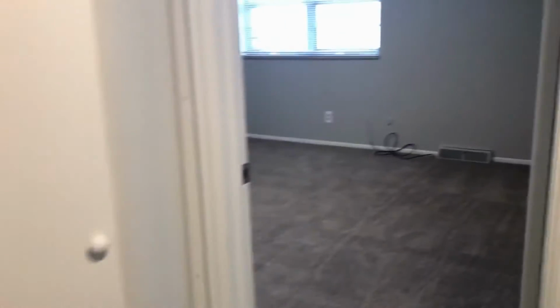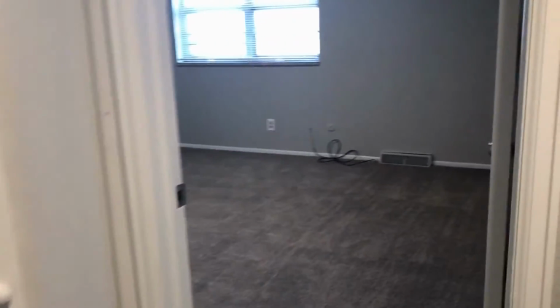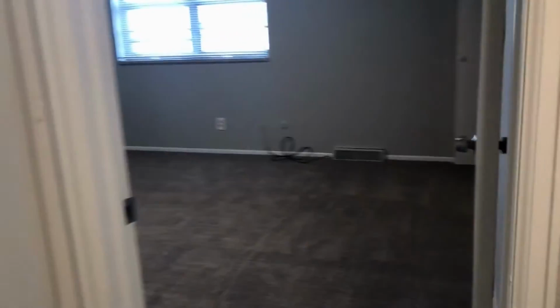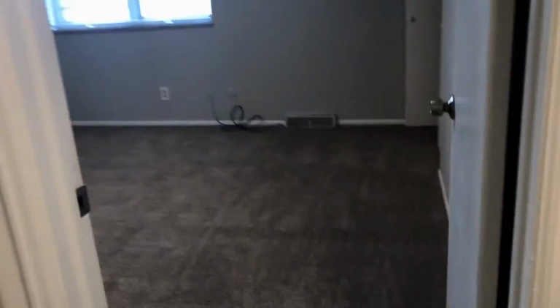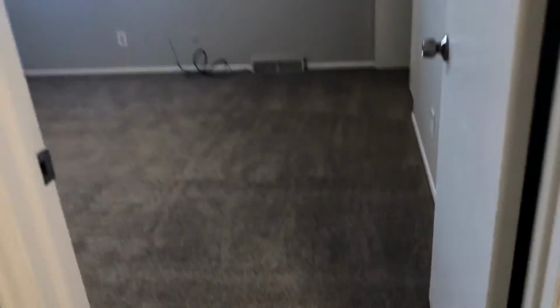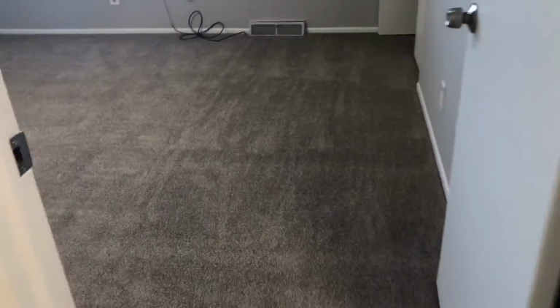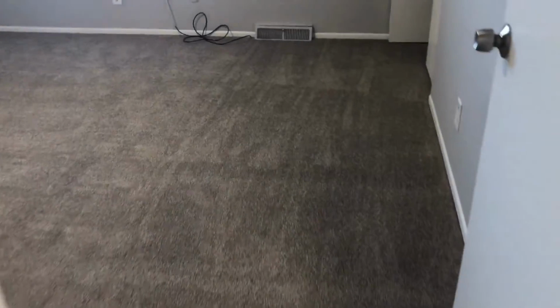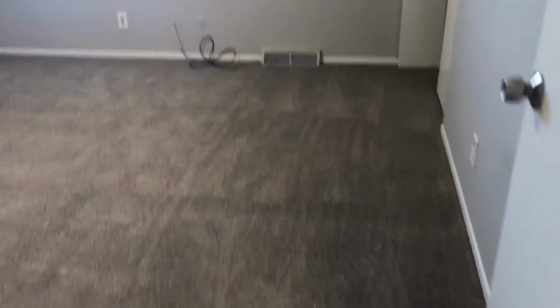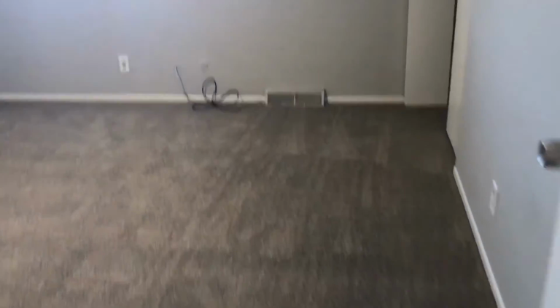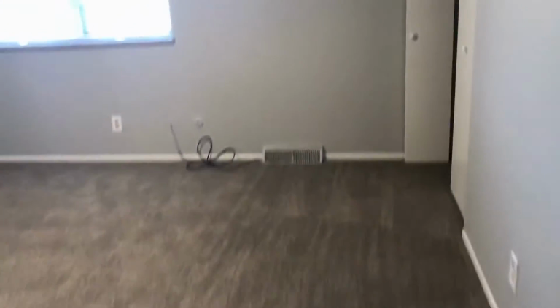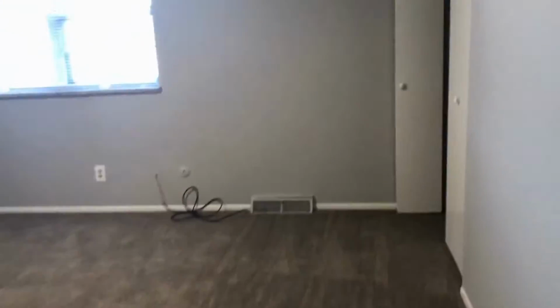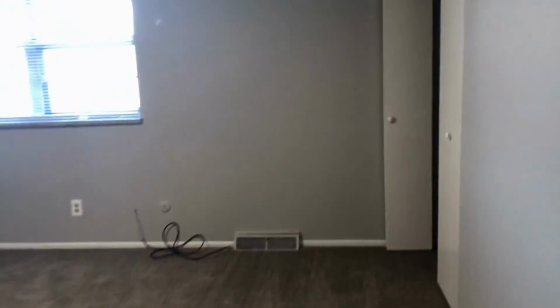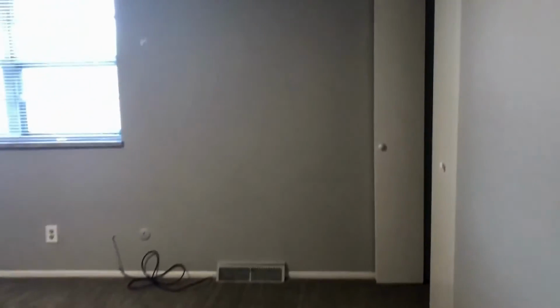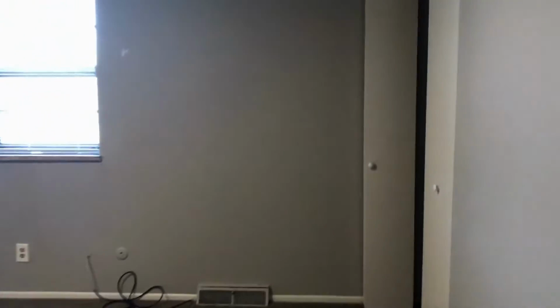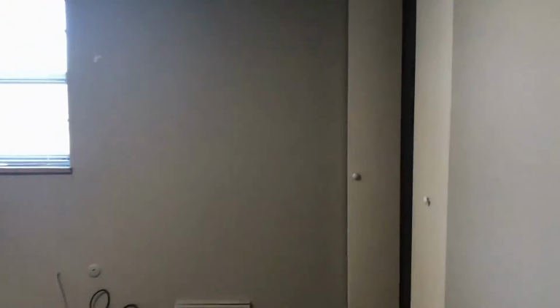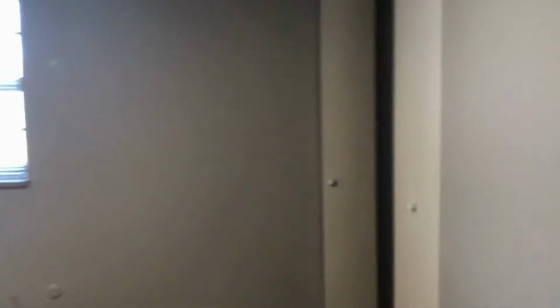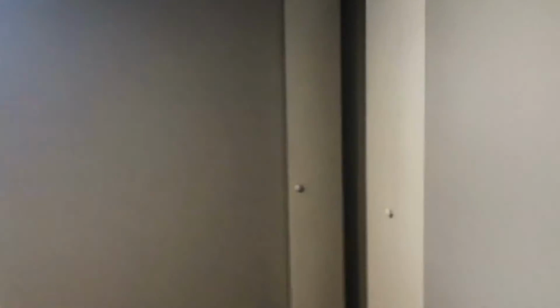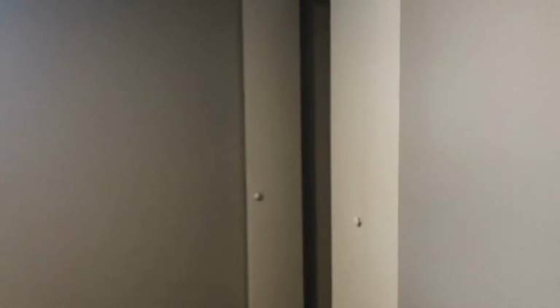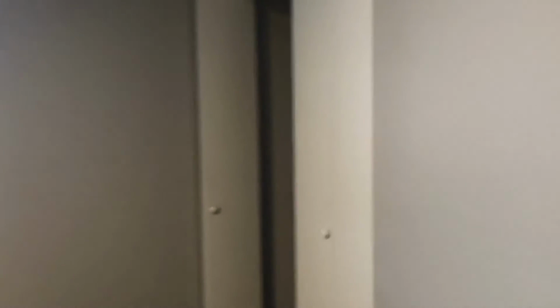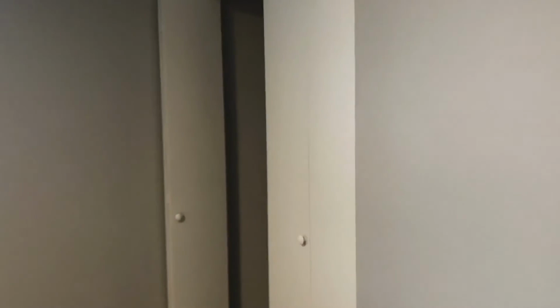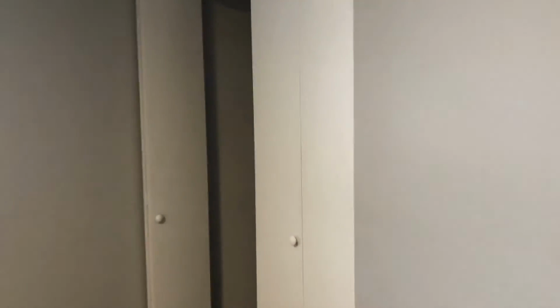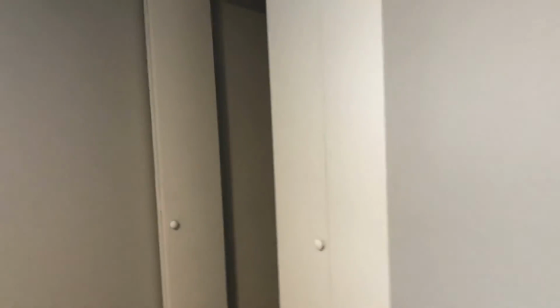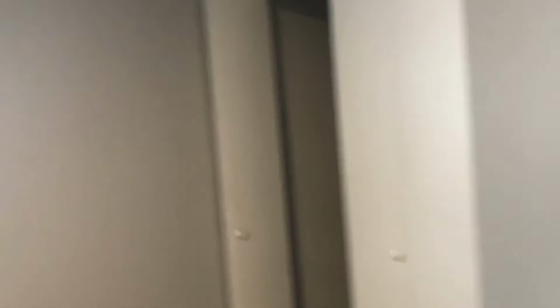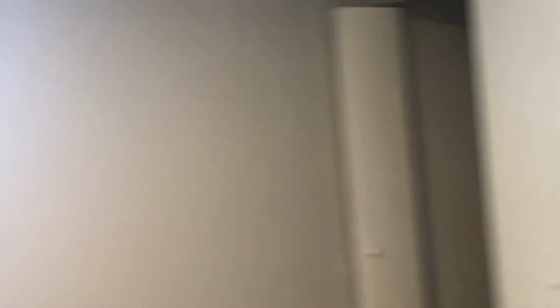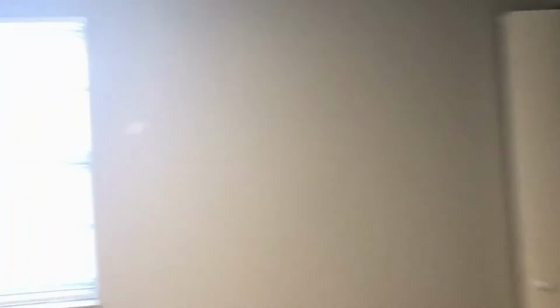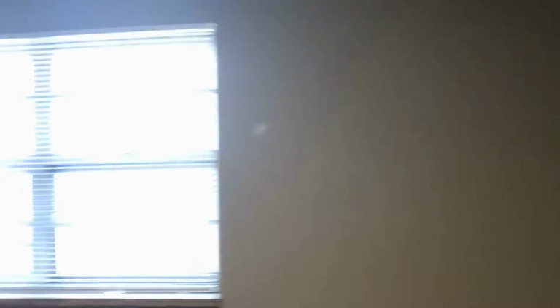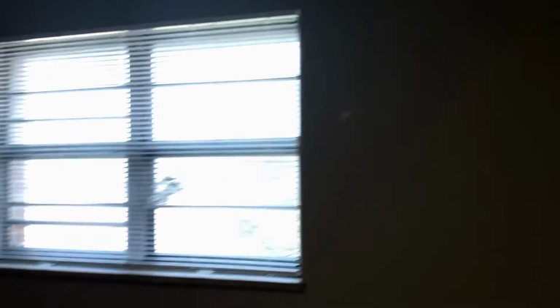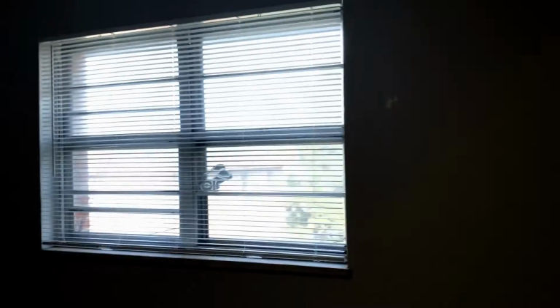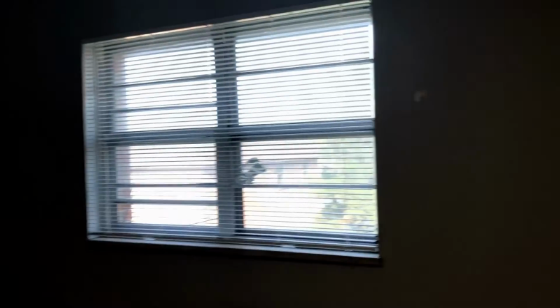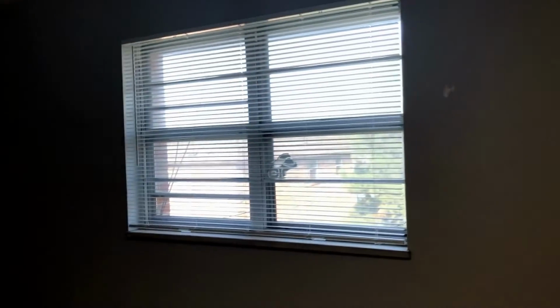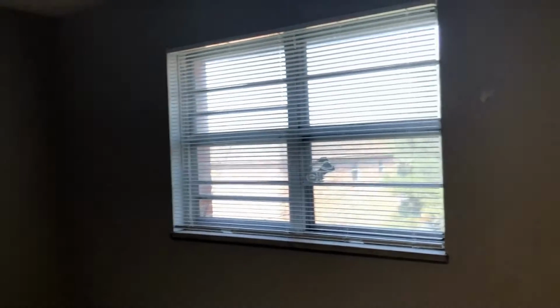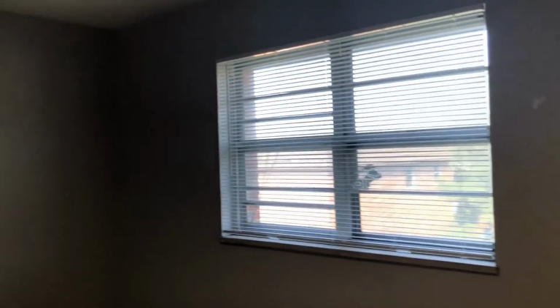Our first bedroom is off to the right, featuring double closets and a nice big window for great natural light.